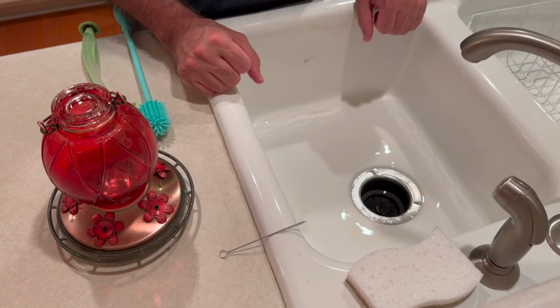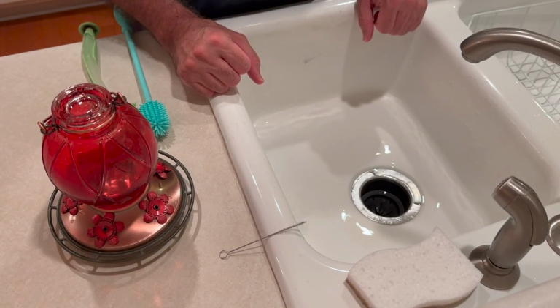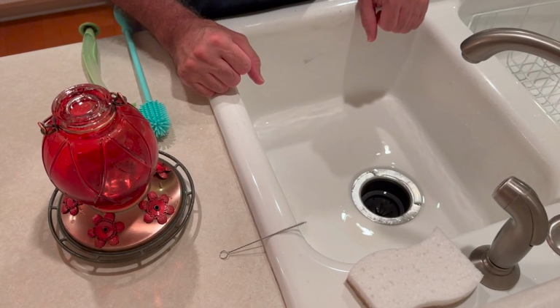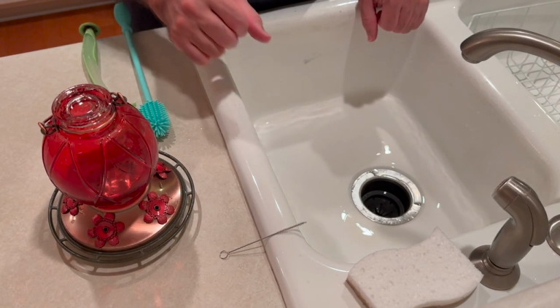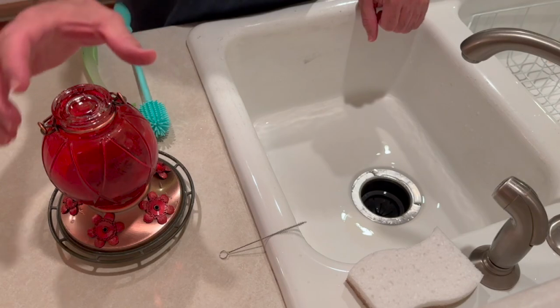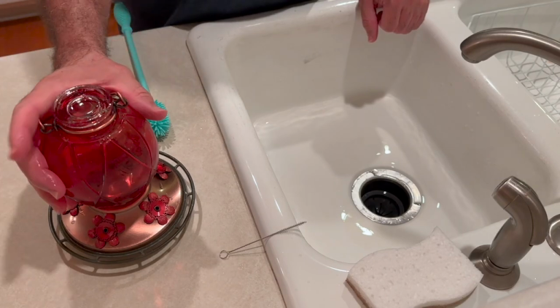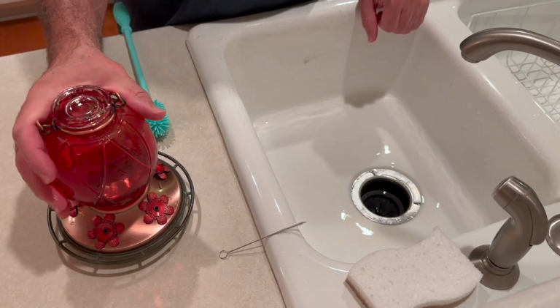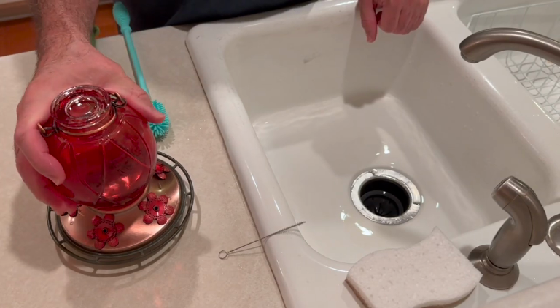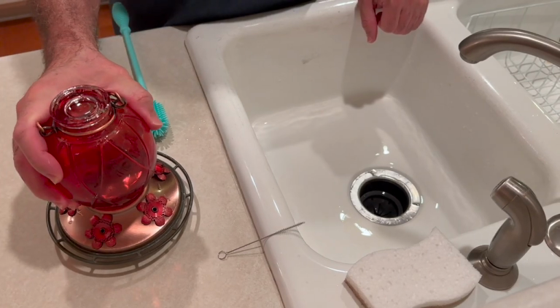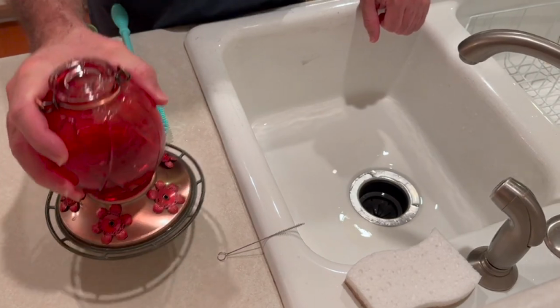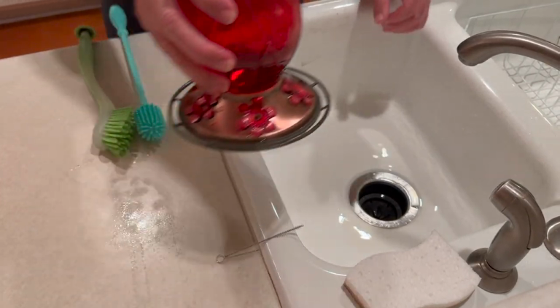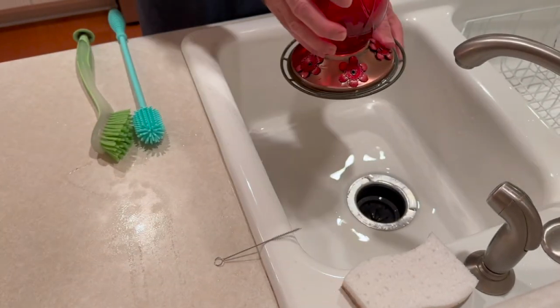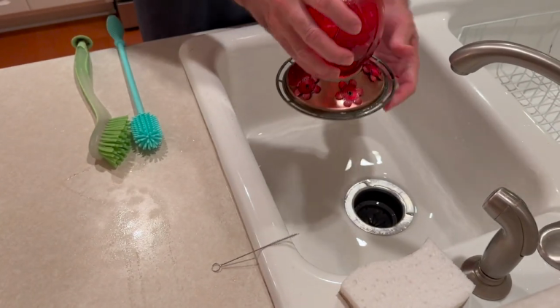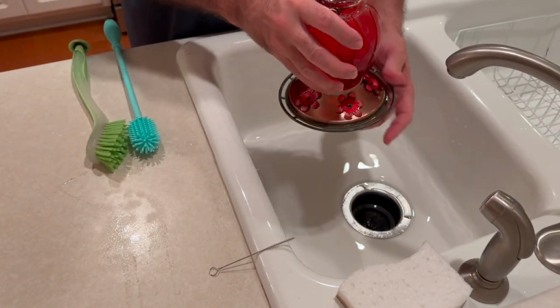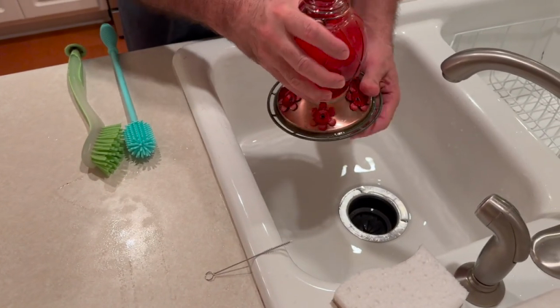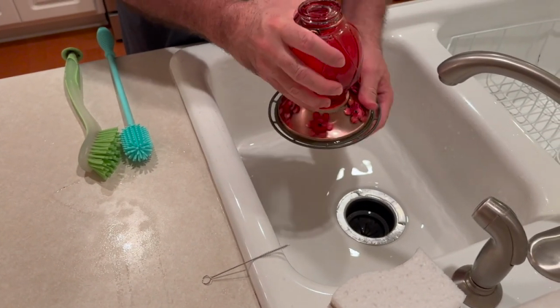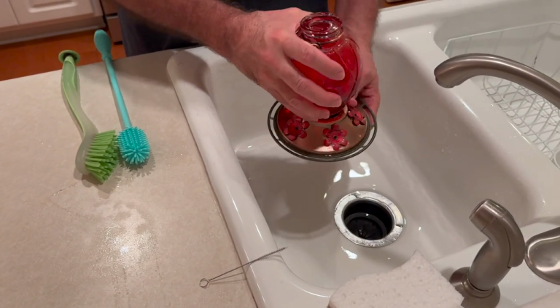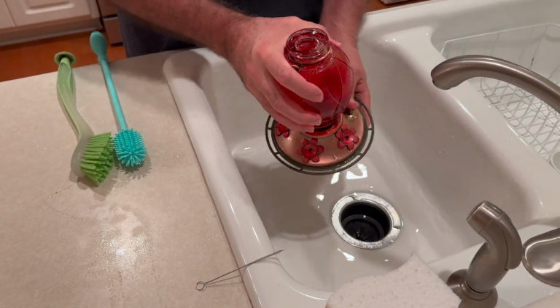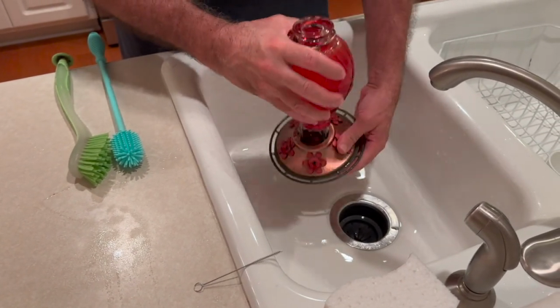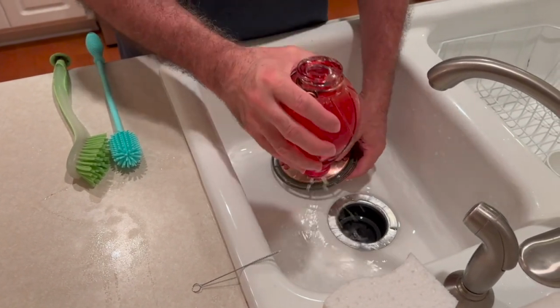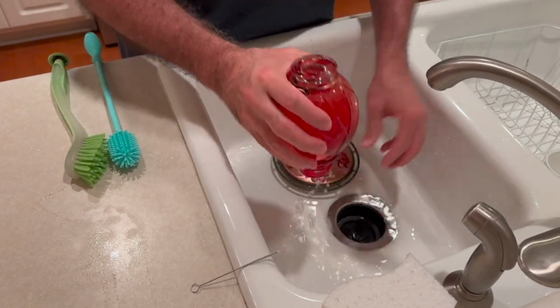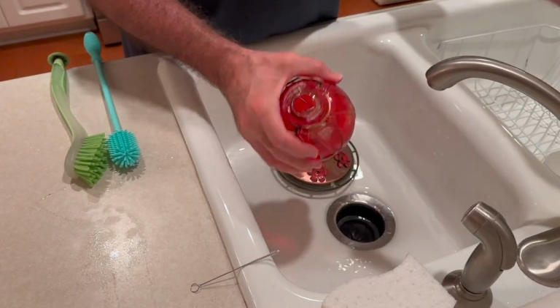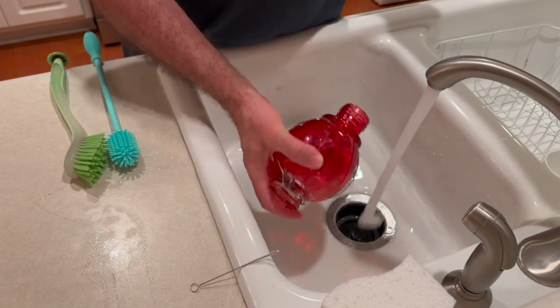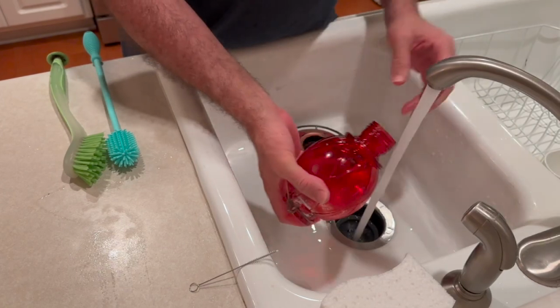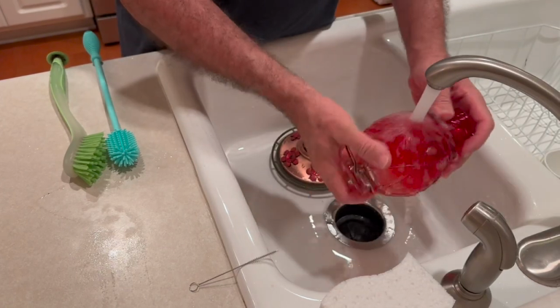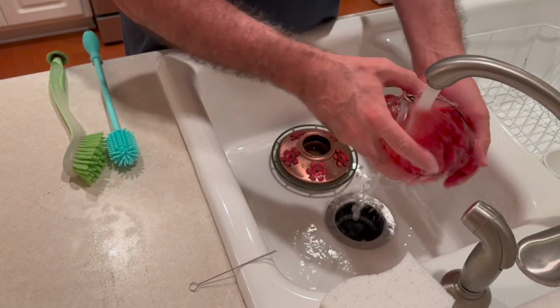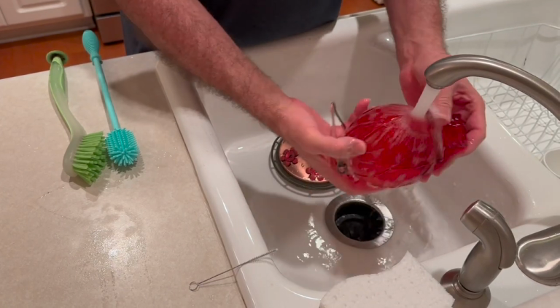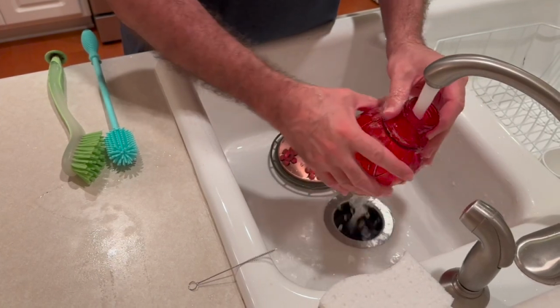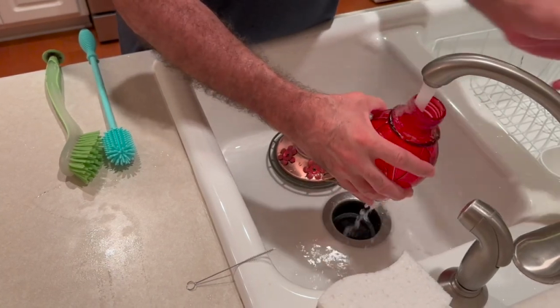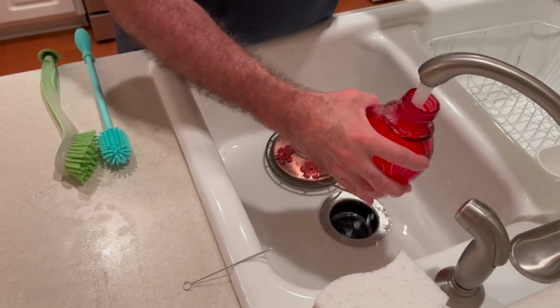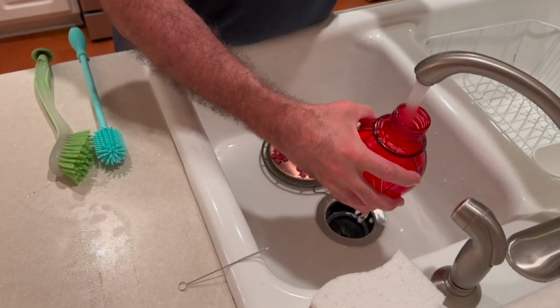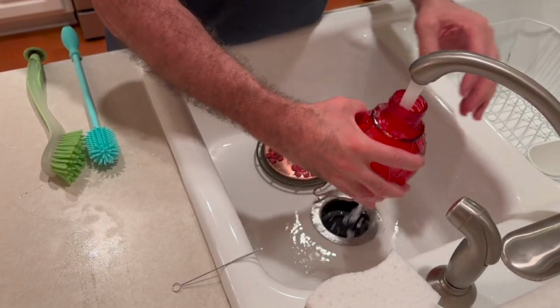I'm going to show you how I clean my hummingbird feeder. When I bring it in, I empty the old nectar out of it, and I give it a good rinse with hot water.